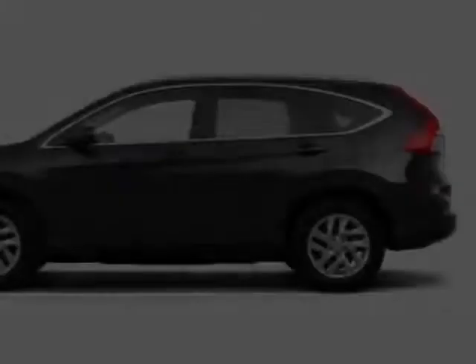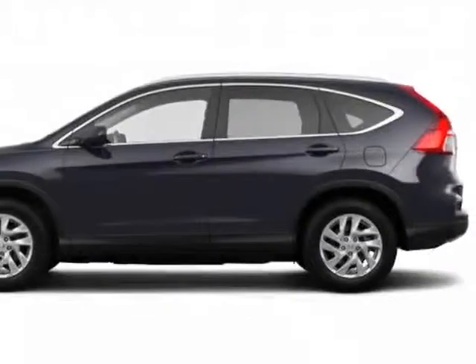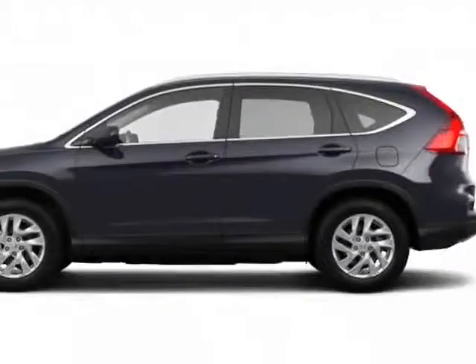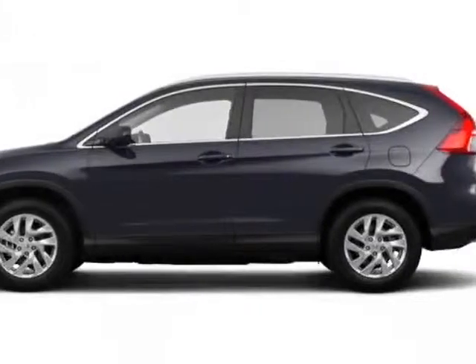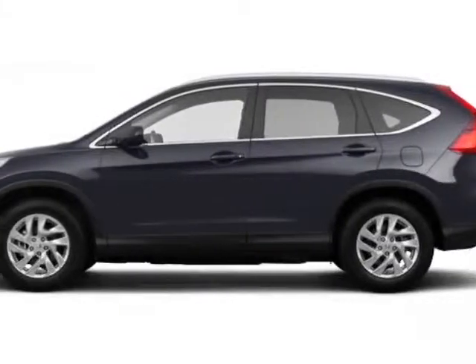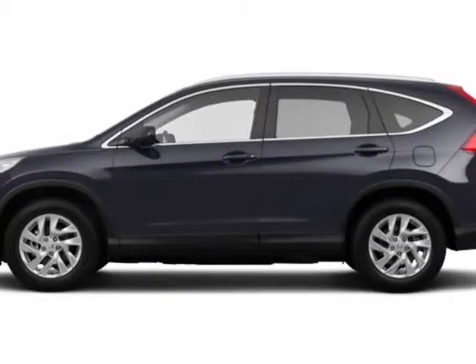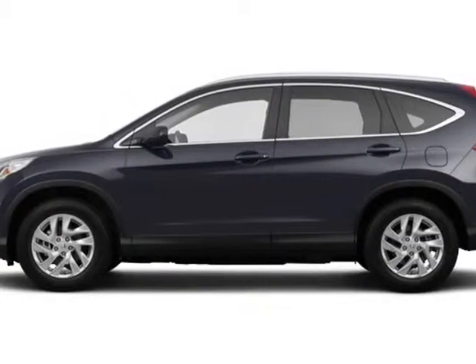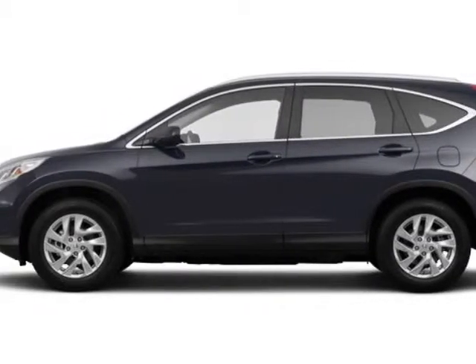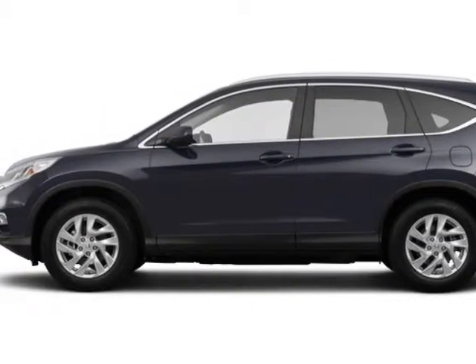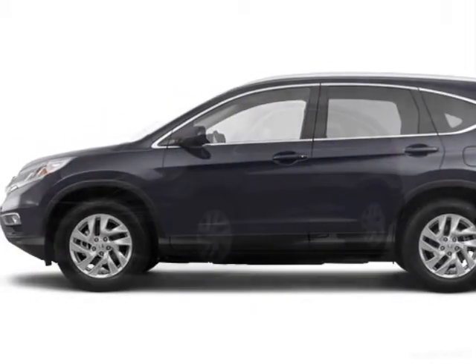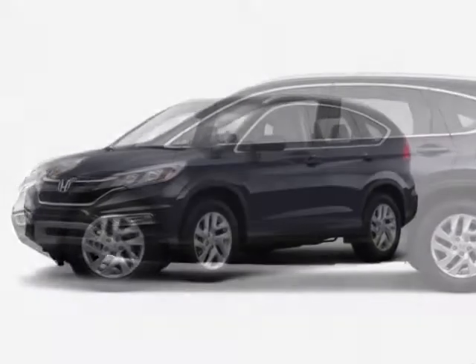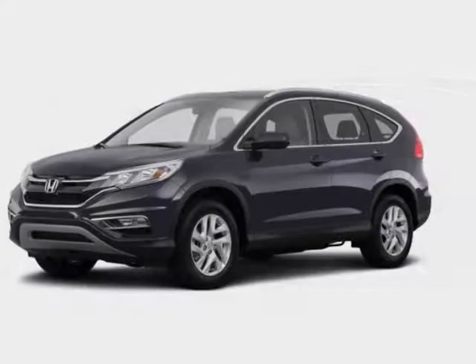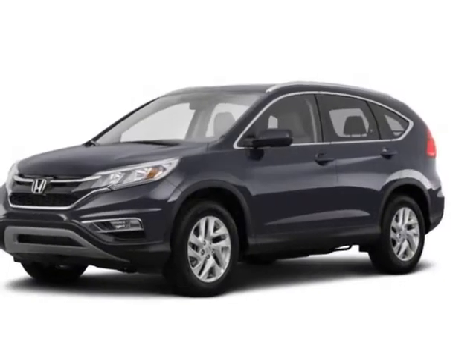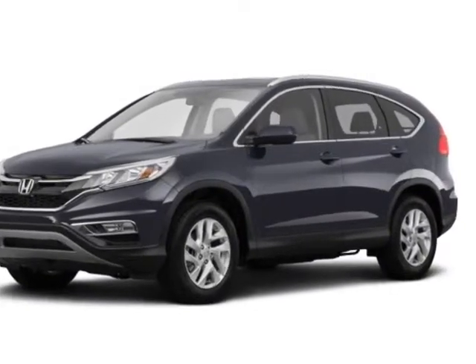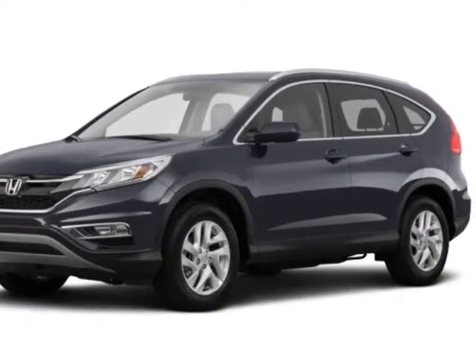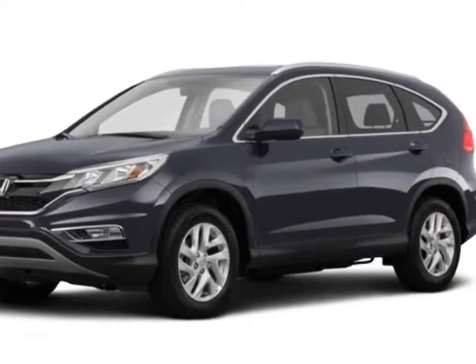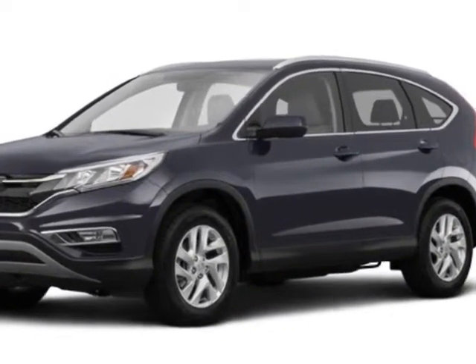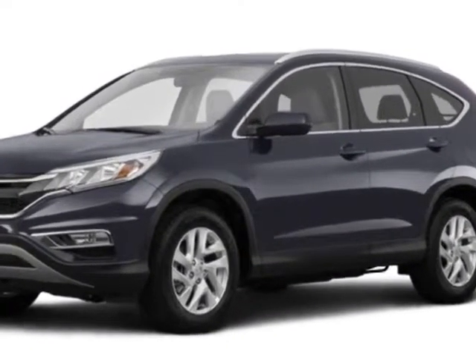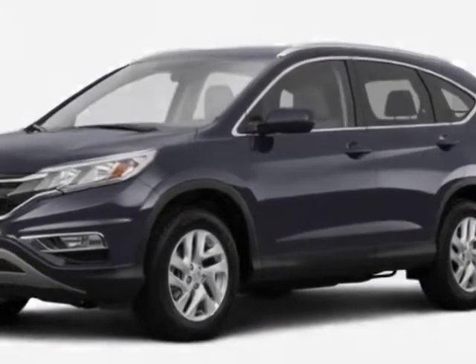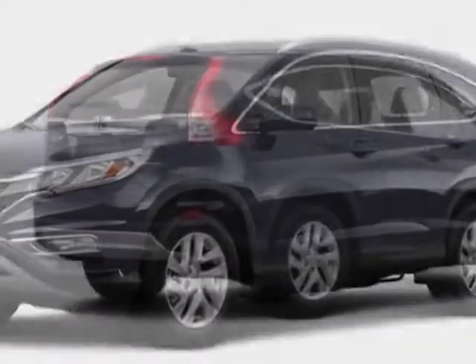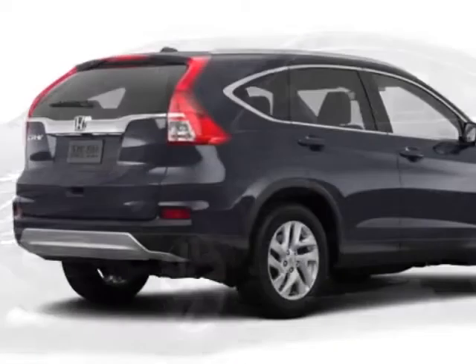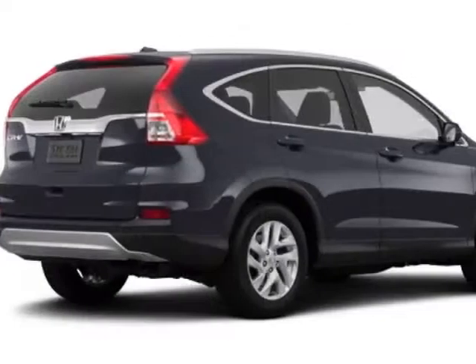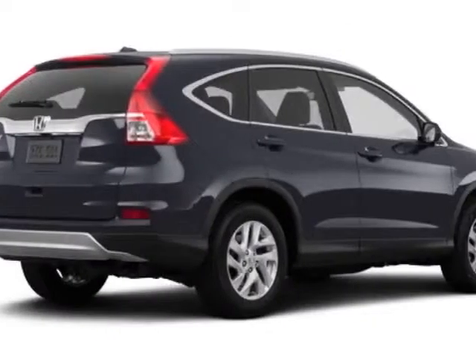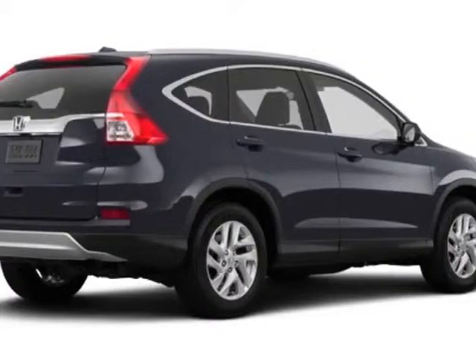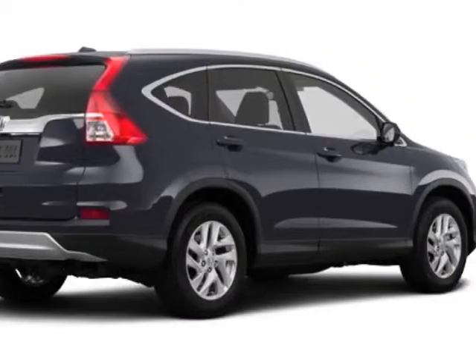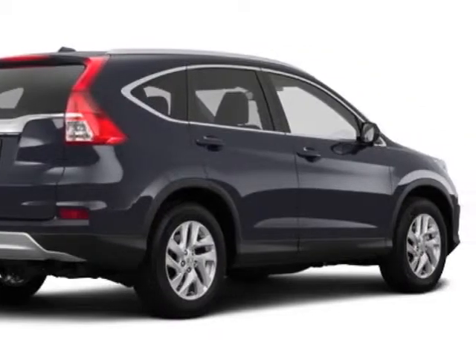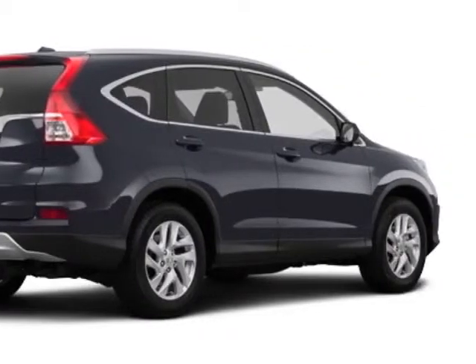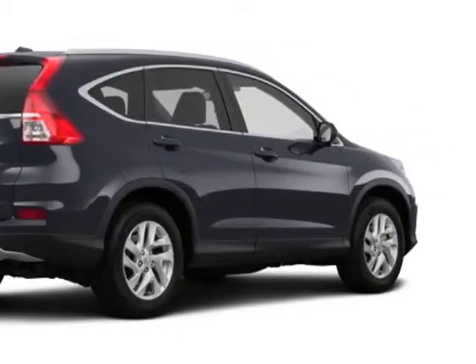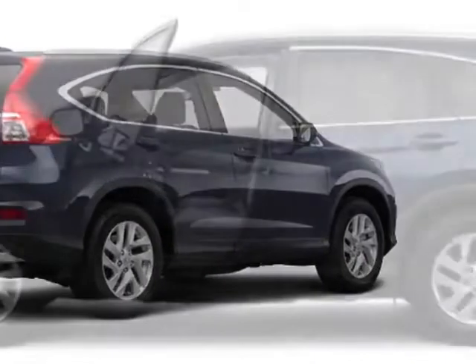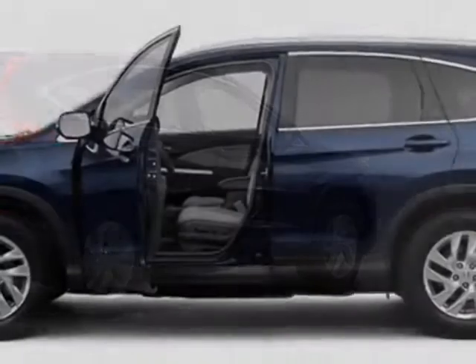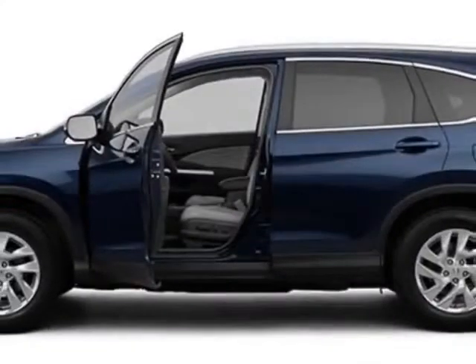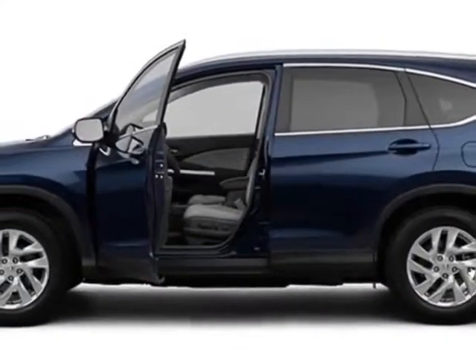Come take a look at this new 2015 Honda CR-V. For your protection, this vehicle has a full factory warranty. This CR-V boasts a 2.4-liter engine and has a CVT transmission.